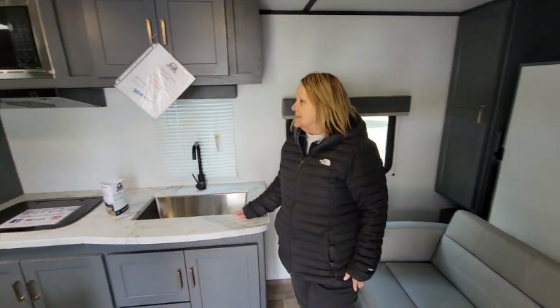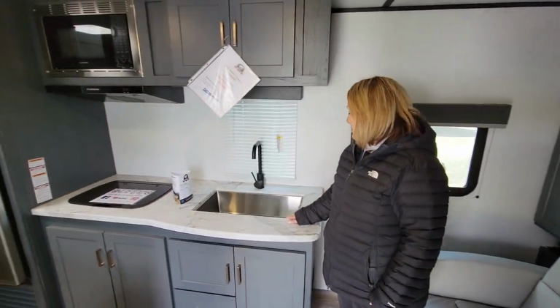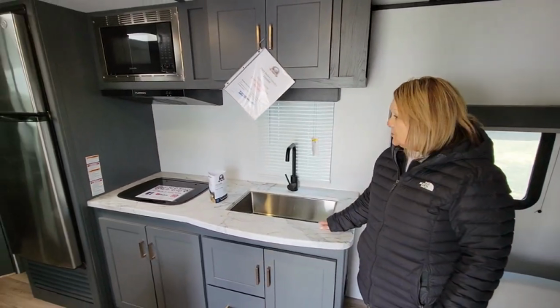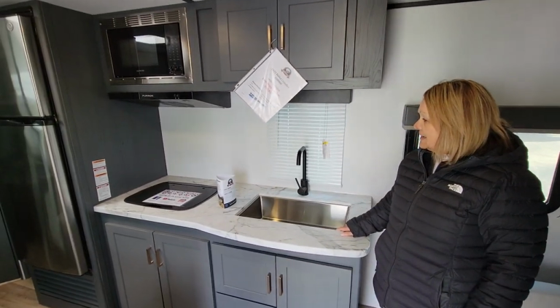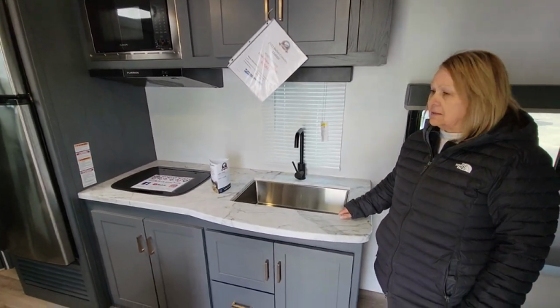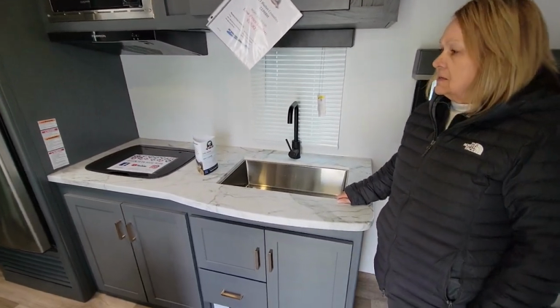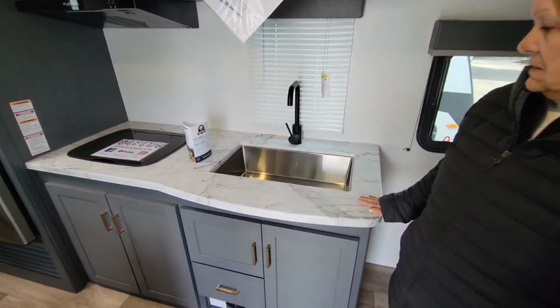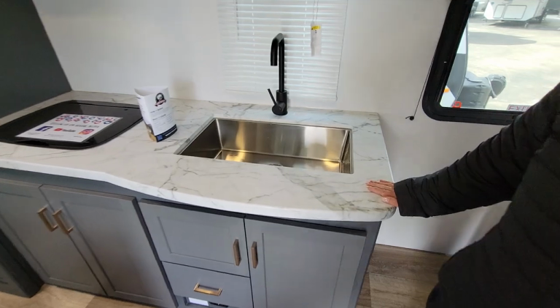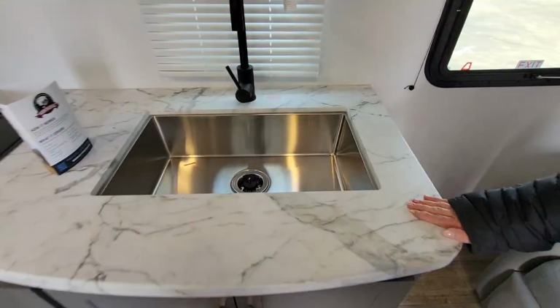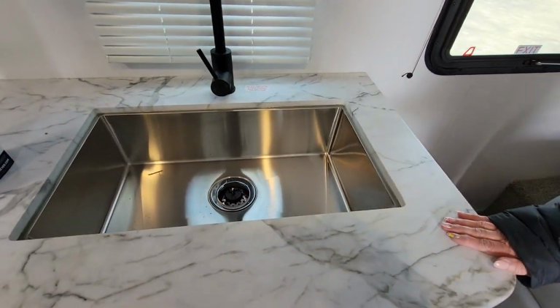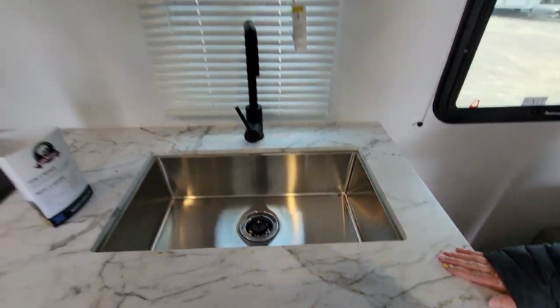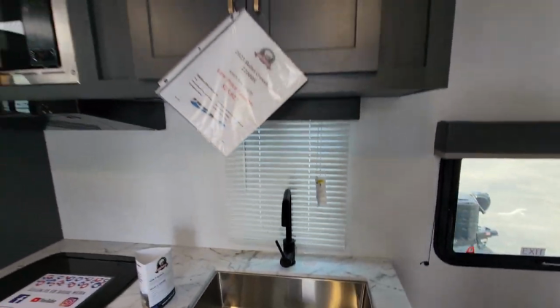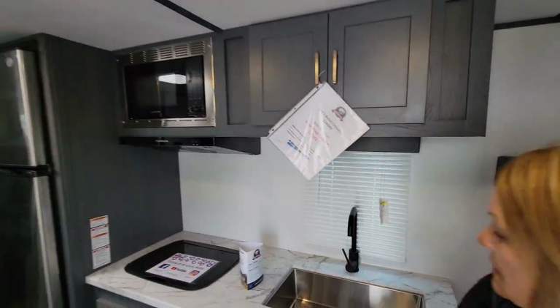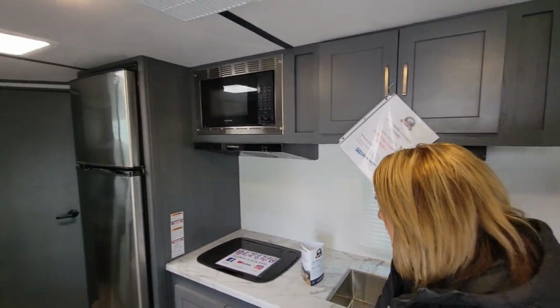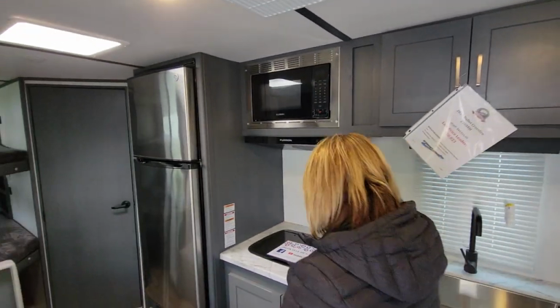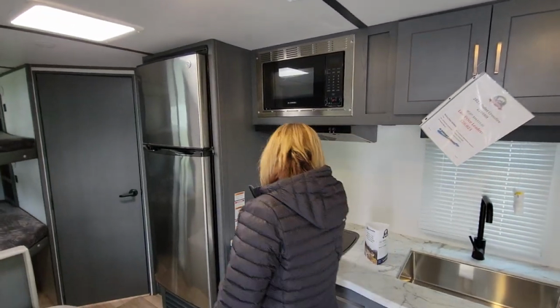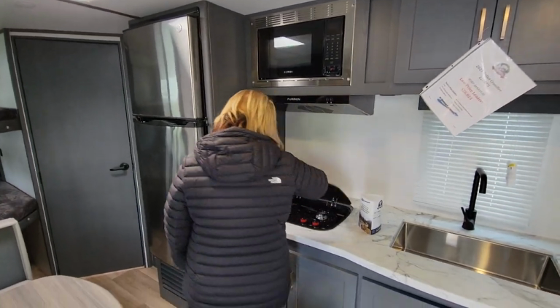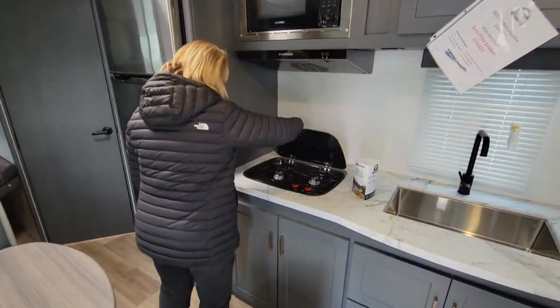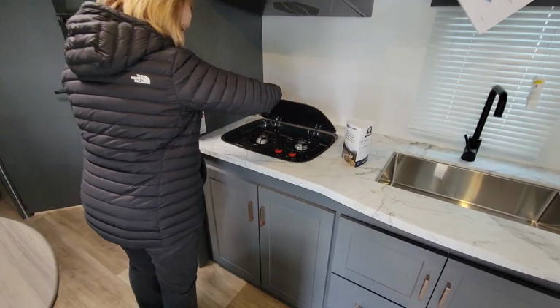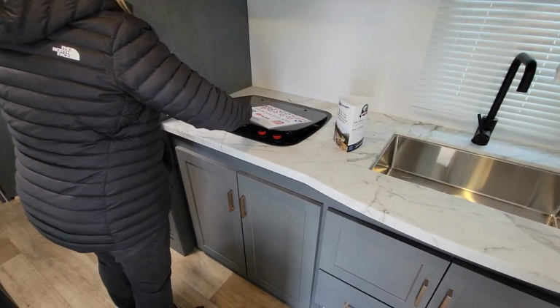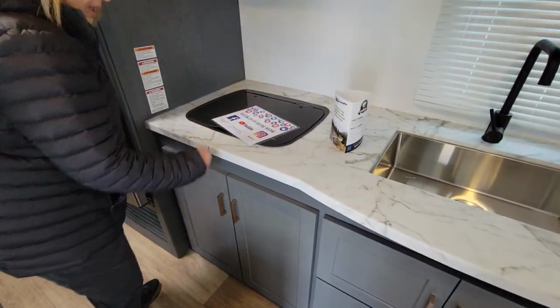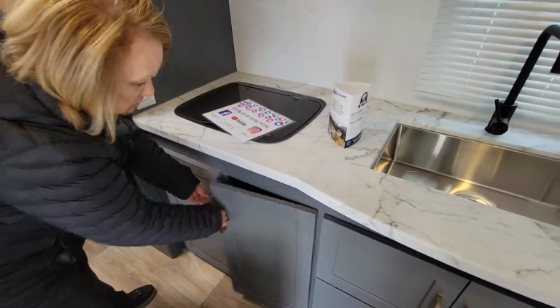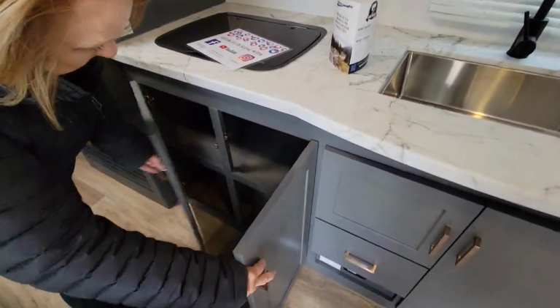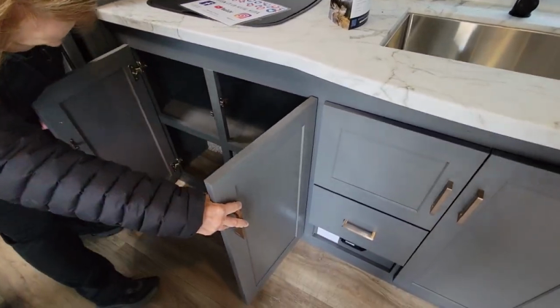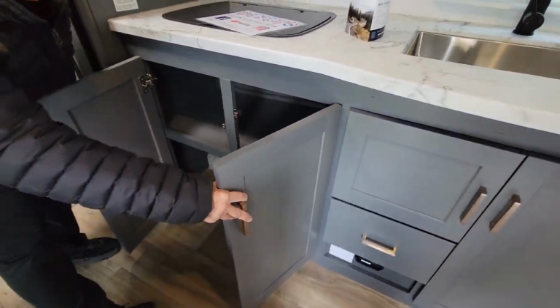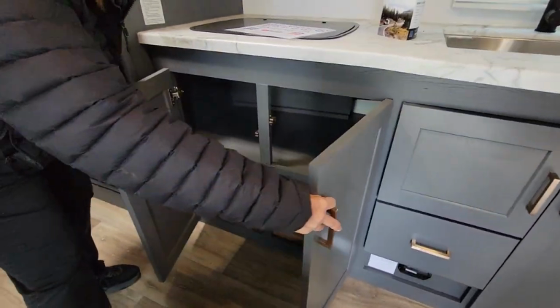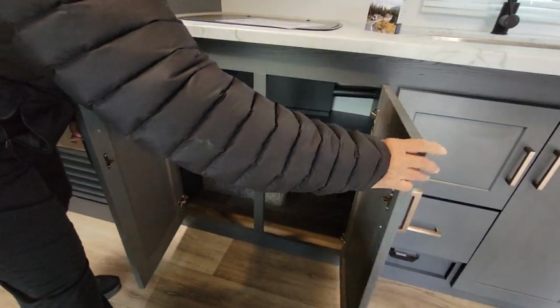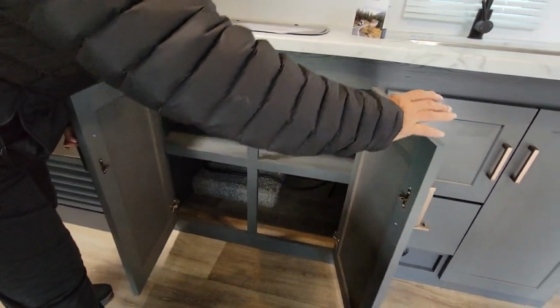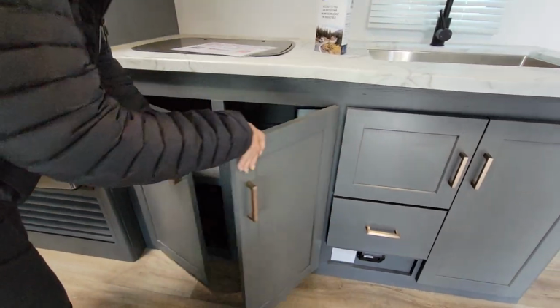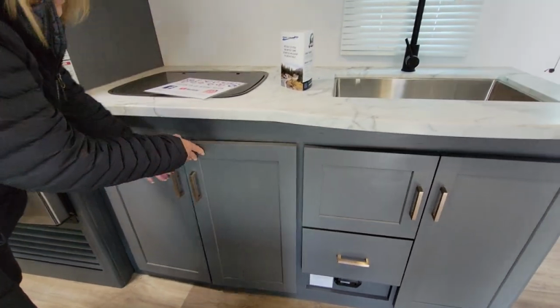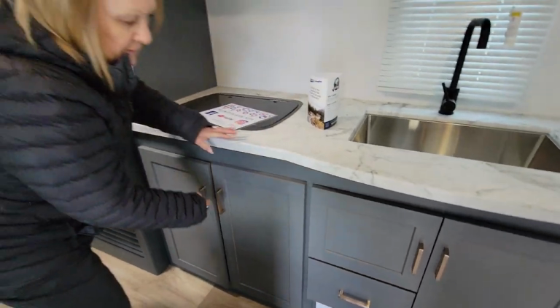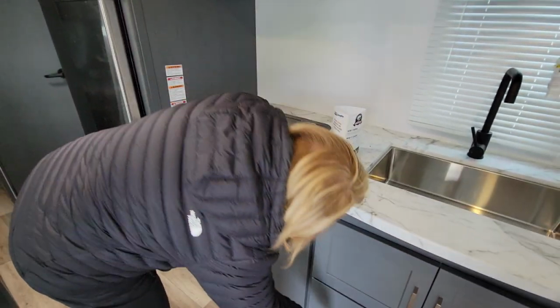This does have a big farmer's sink. It has a two-burner stove. Lots of storage — cabinets and drawers.